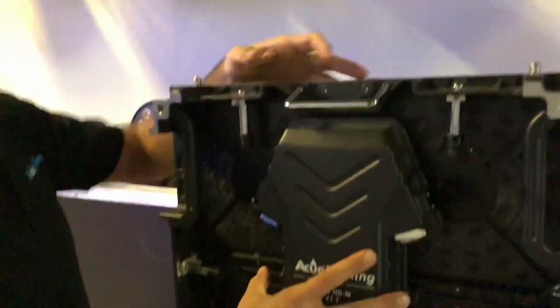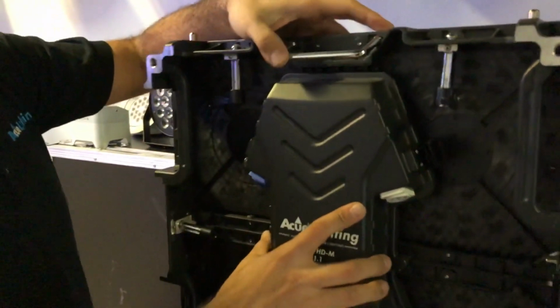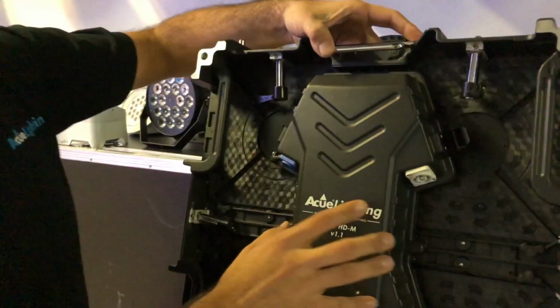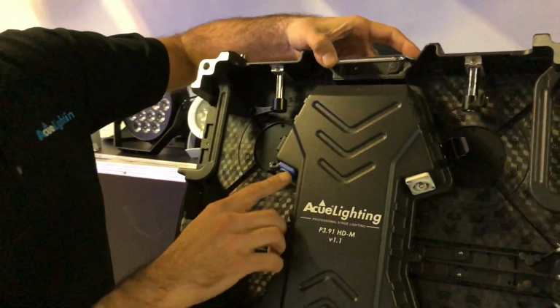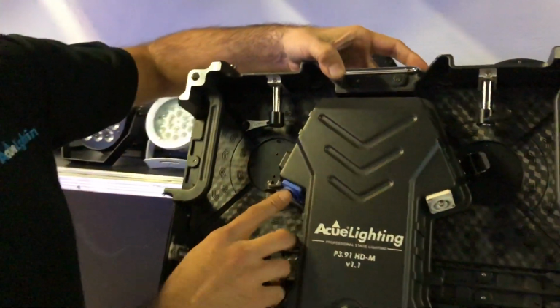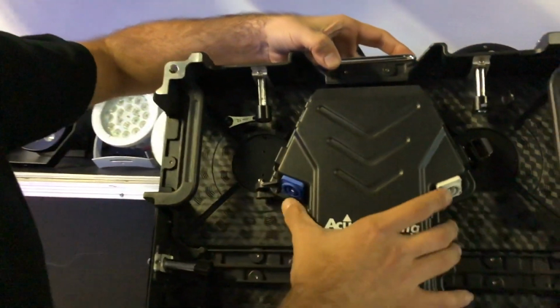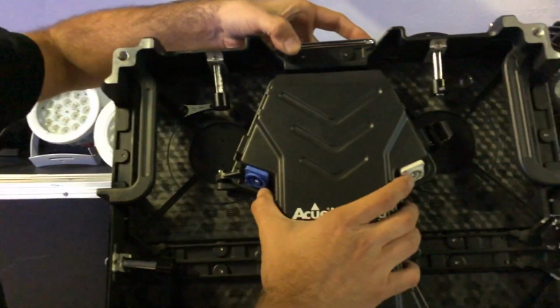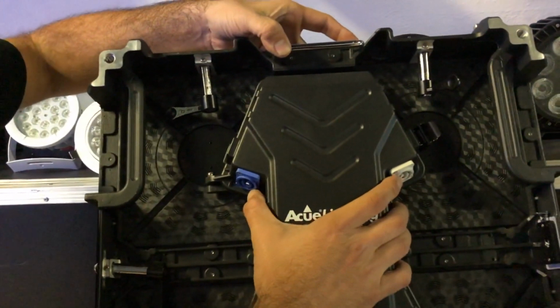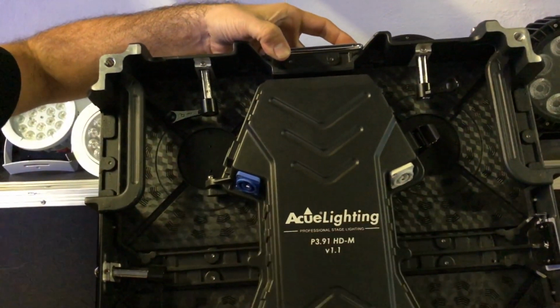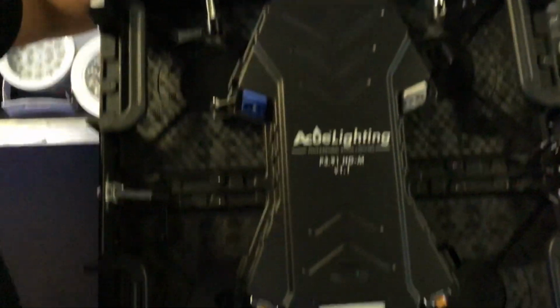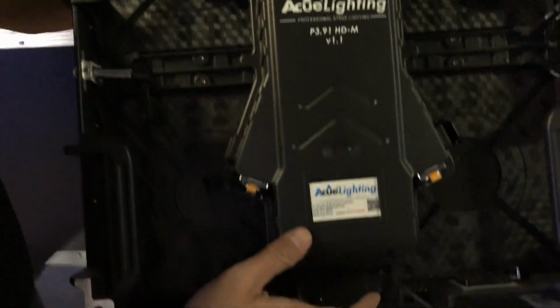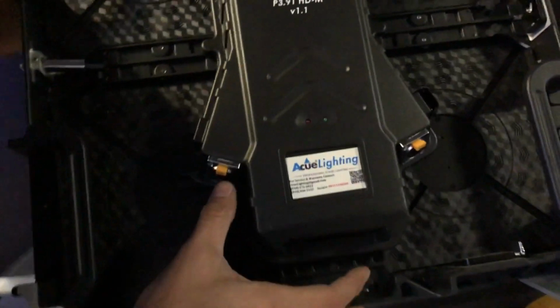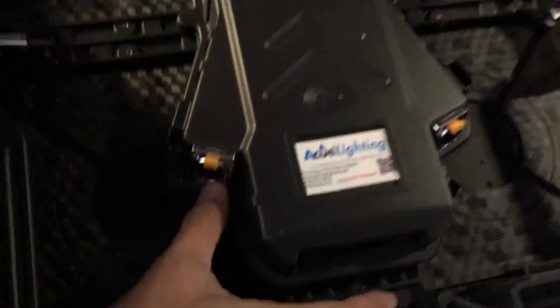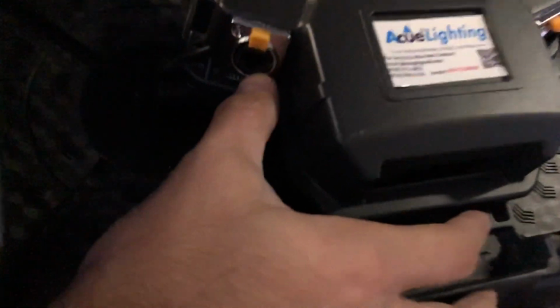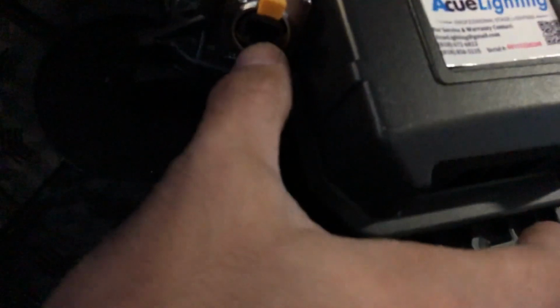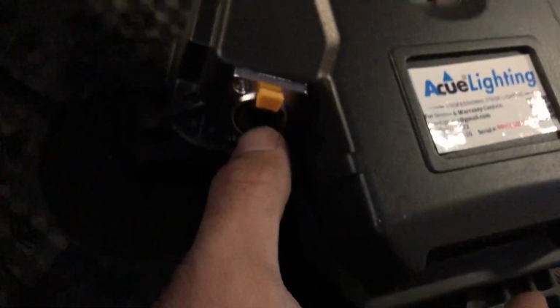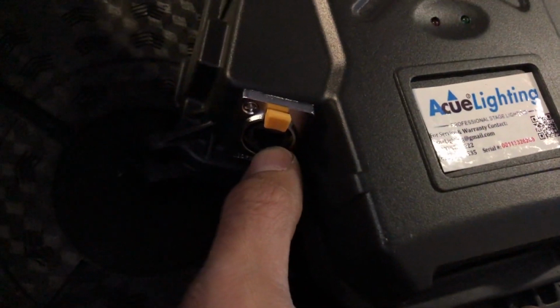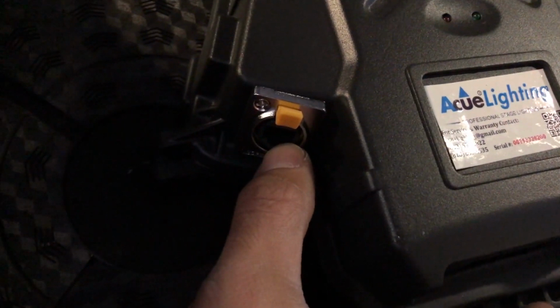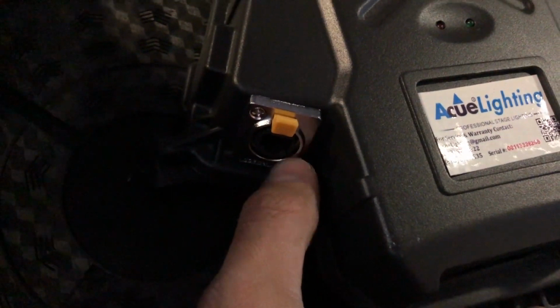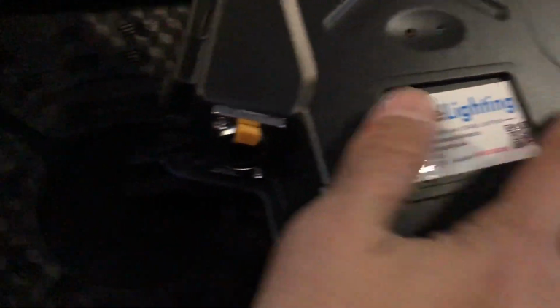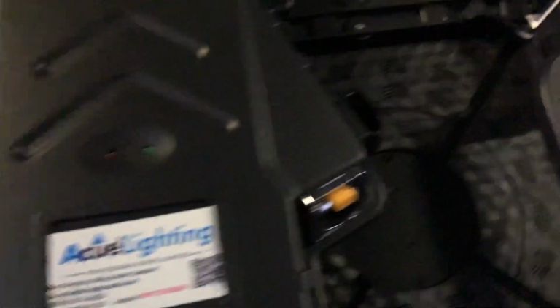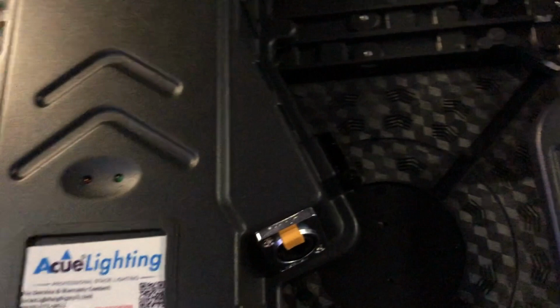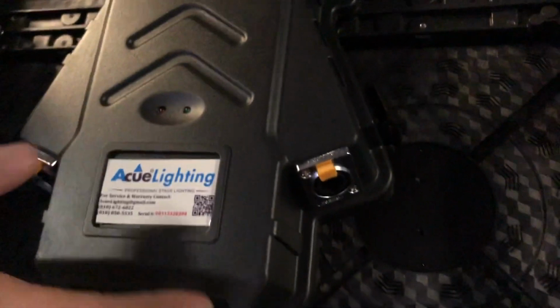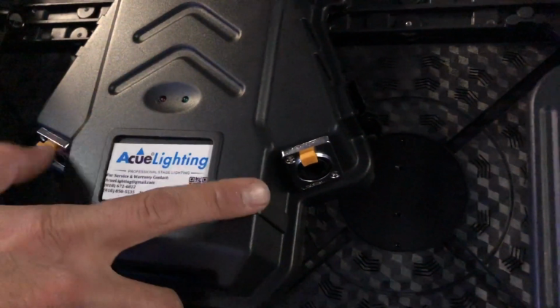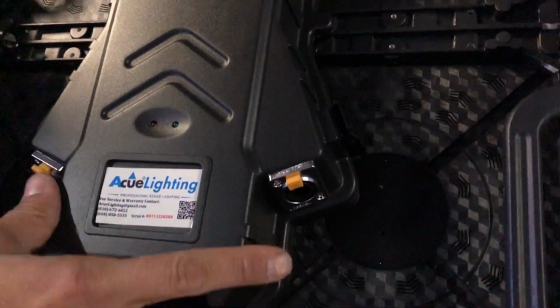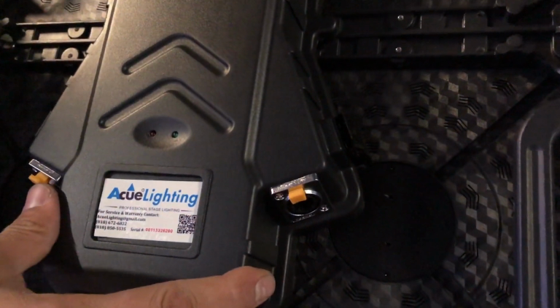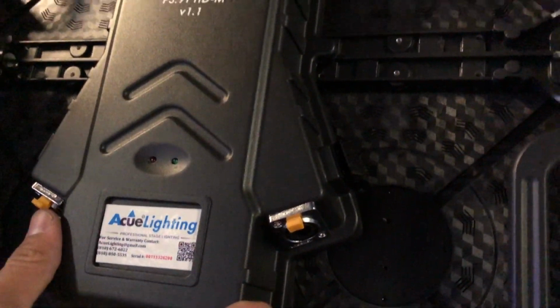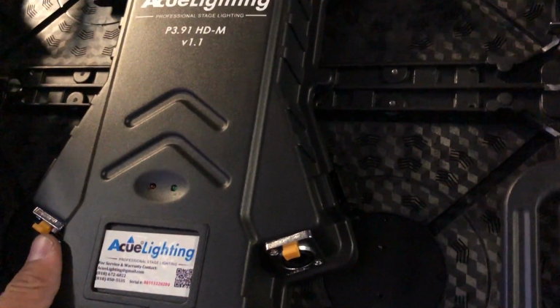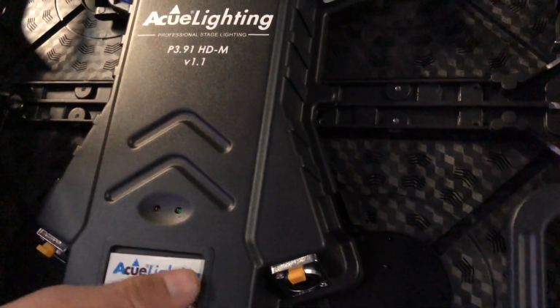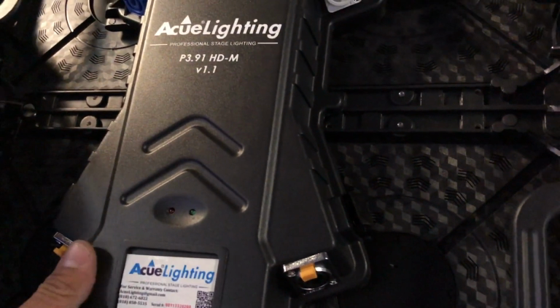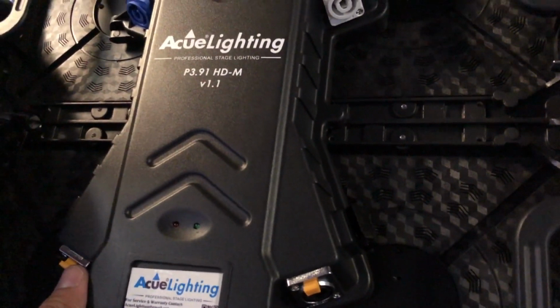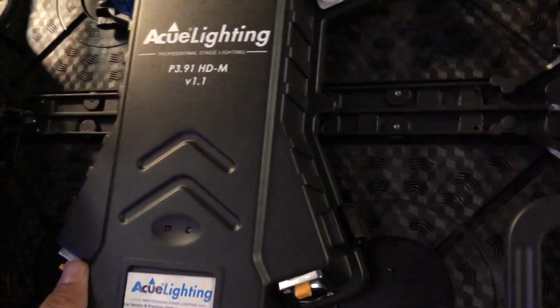You have Powercon input and output for linking multiple units. On the bottom we have Ethercon input and output. You can input the signal from either side, so depending on how you're setting up the wall, it can receive signal from both sides.